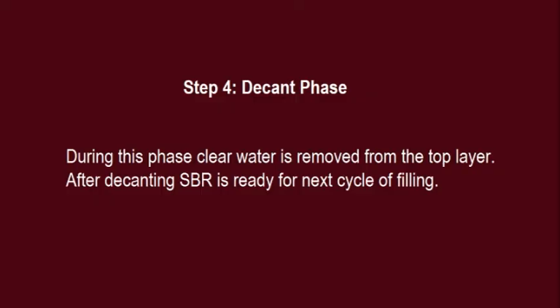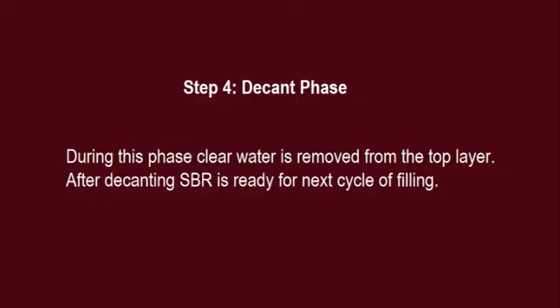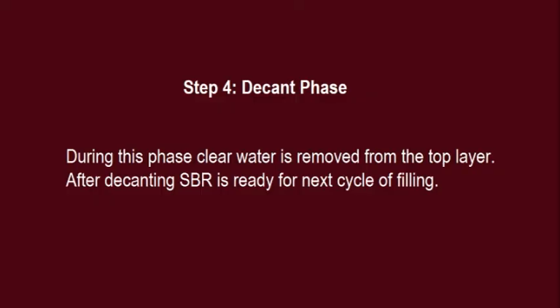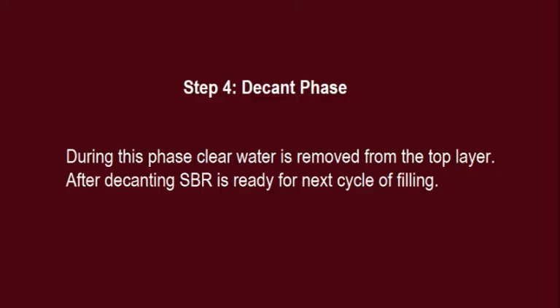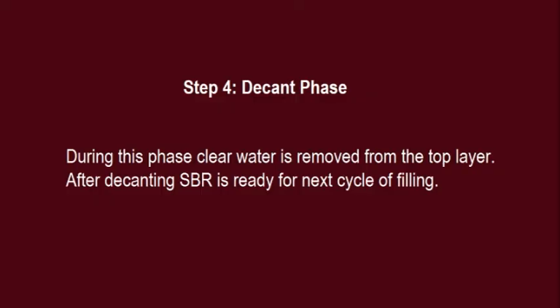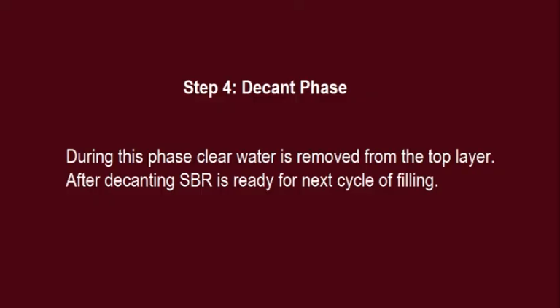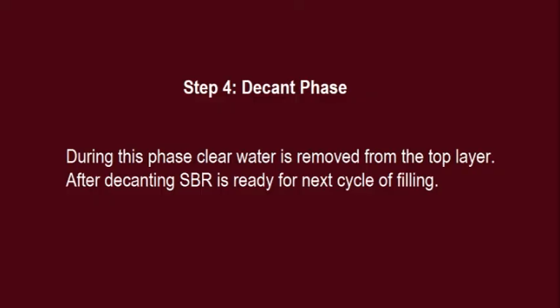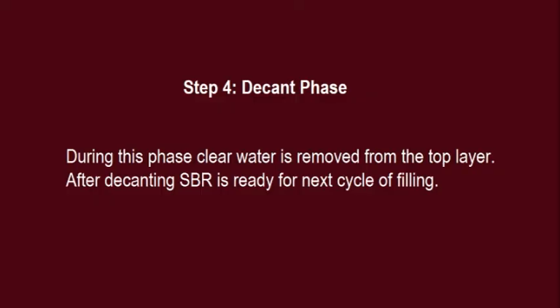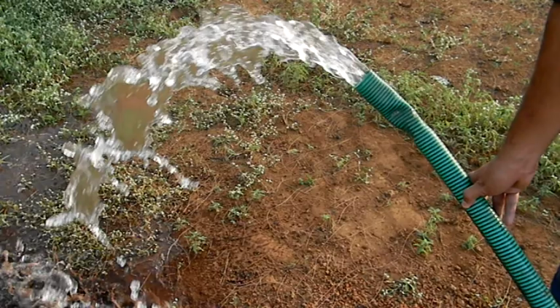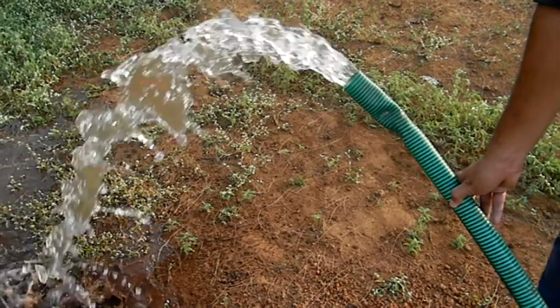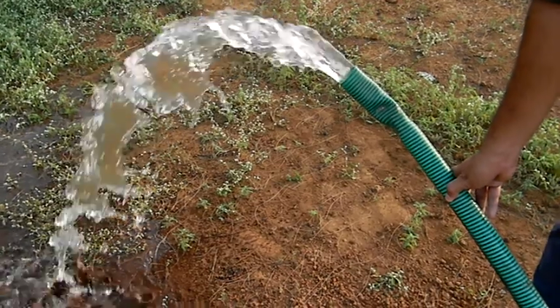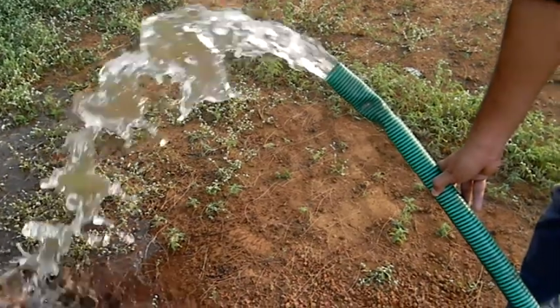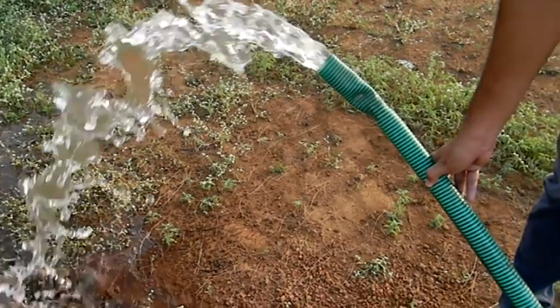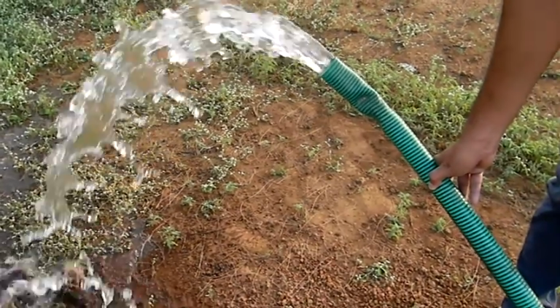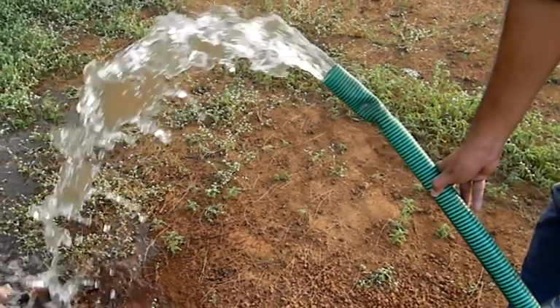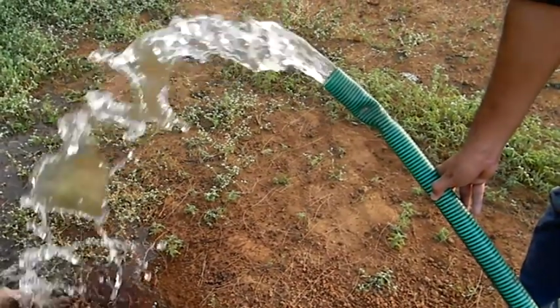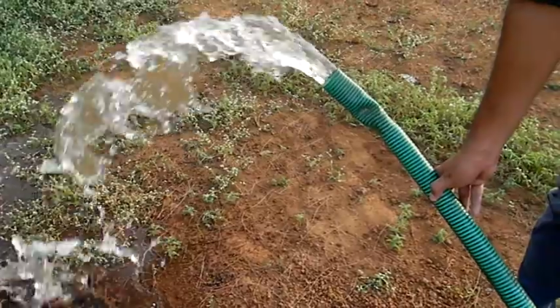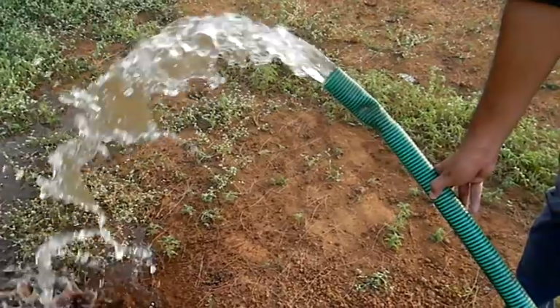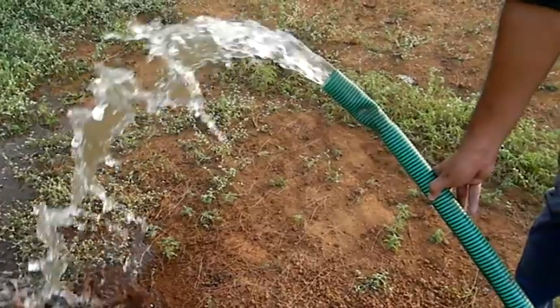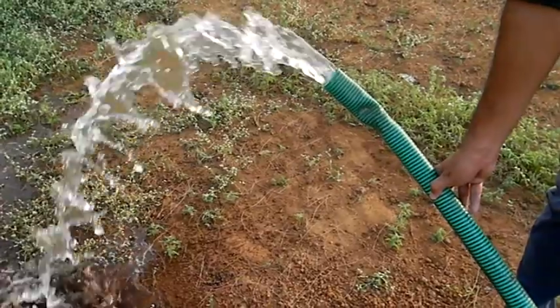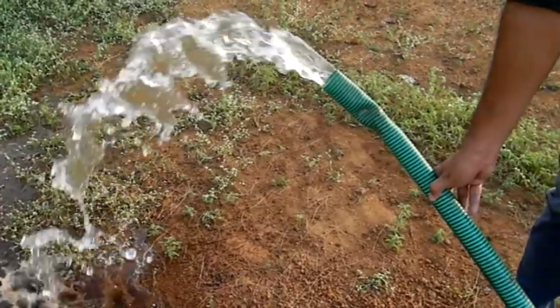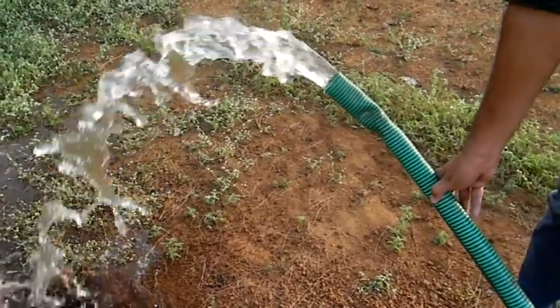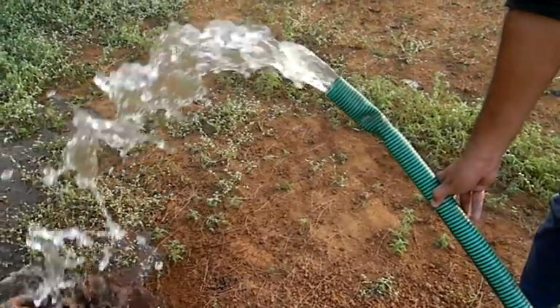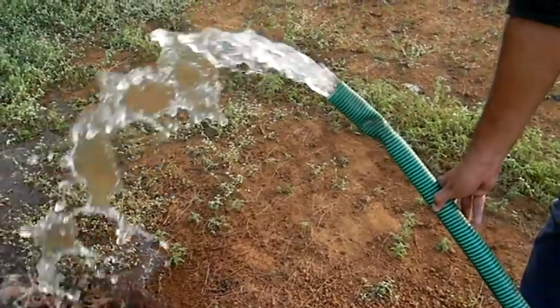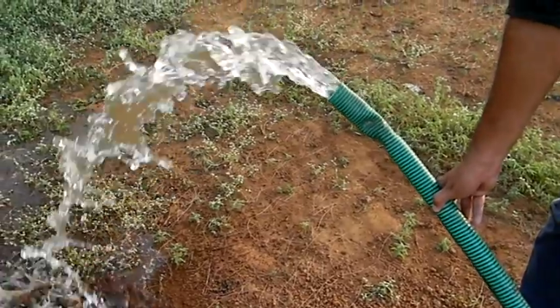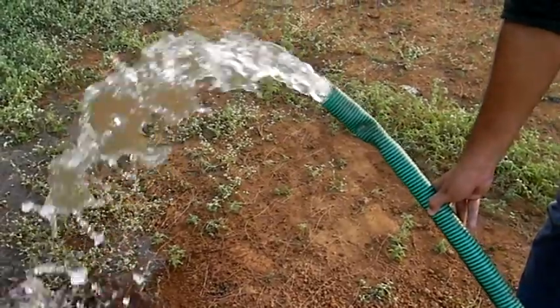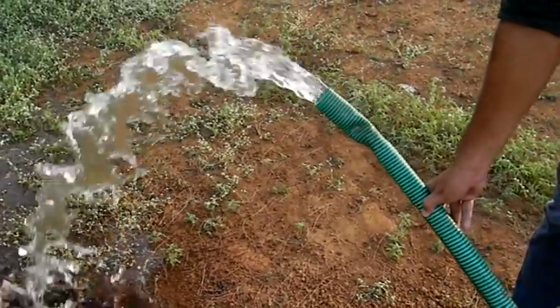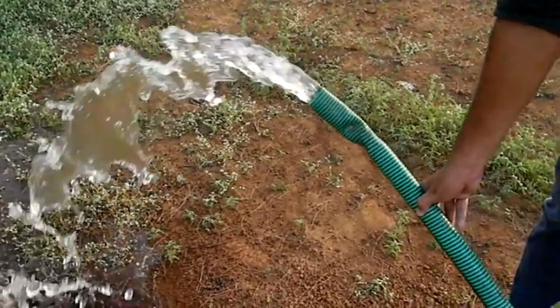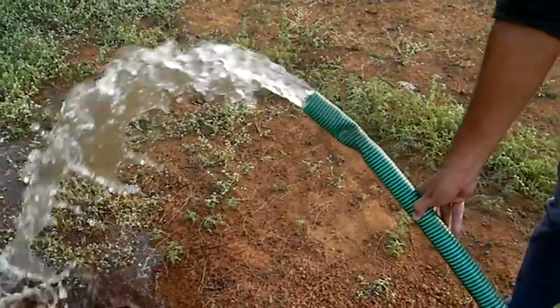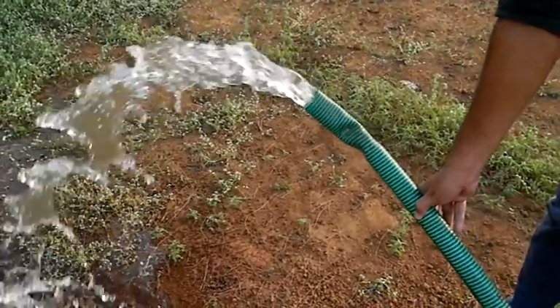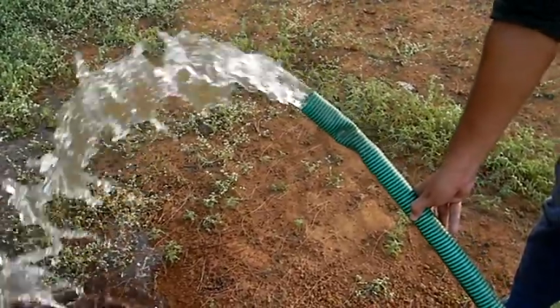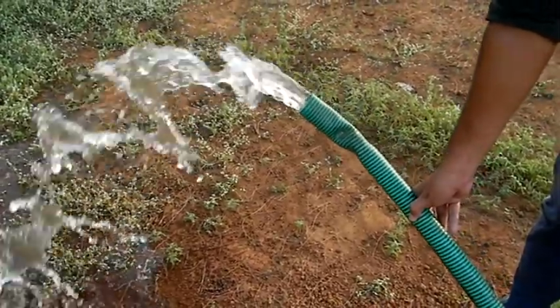Step 4 — Decant Phase: During this phase, clear water is removed from the top layer. After decanting, the SBR is ready for the next cycle of filling.